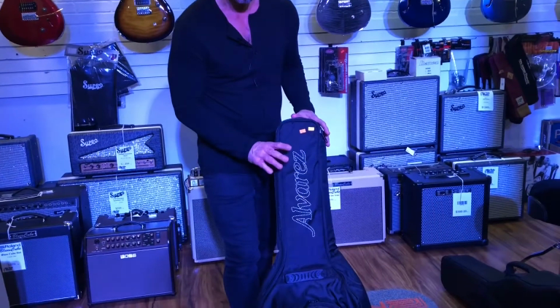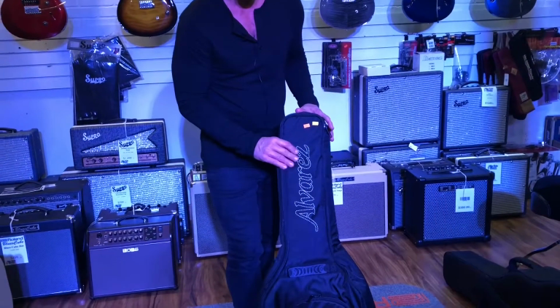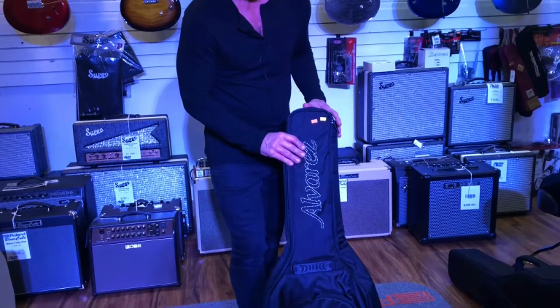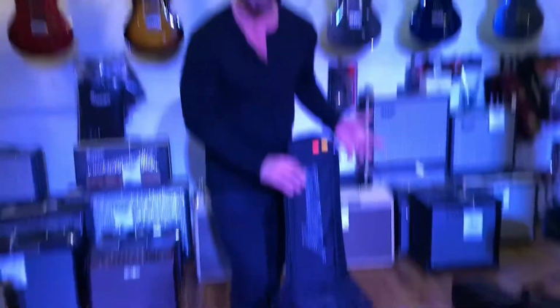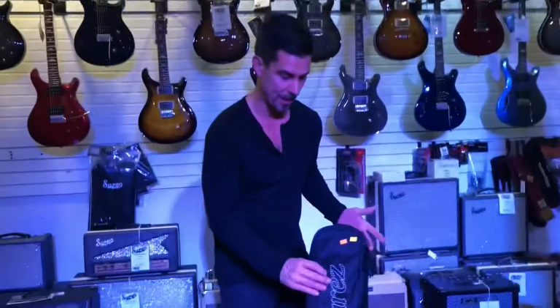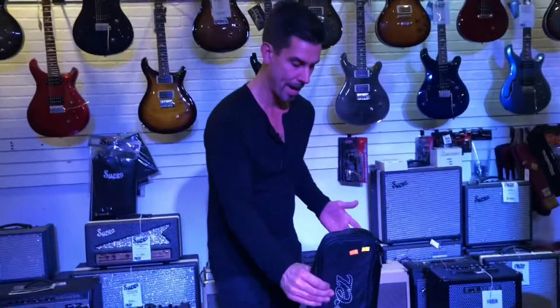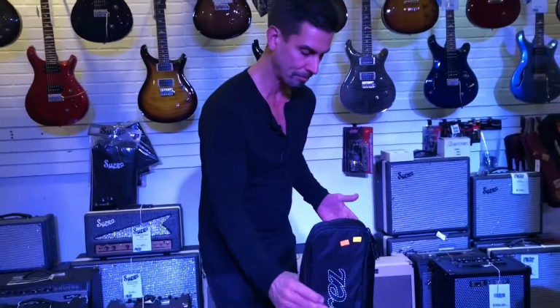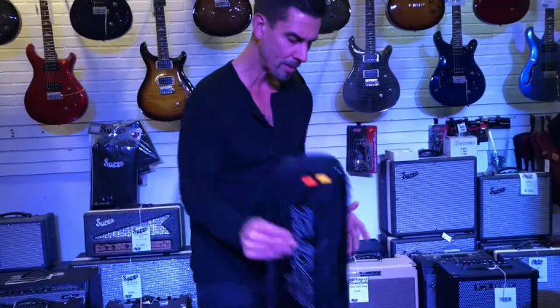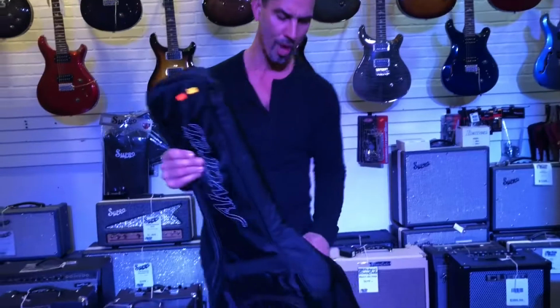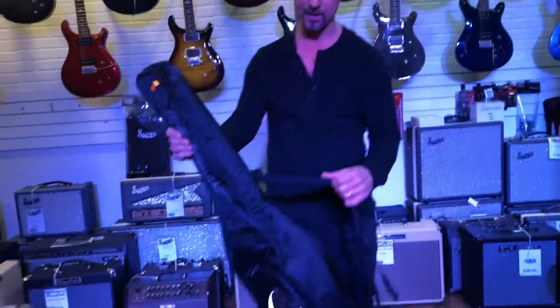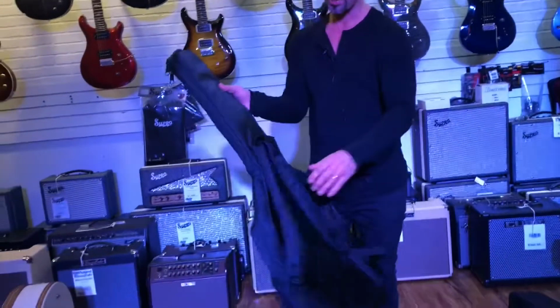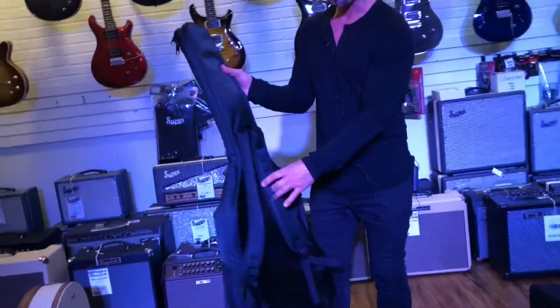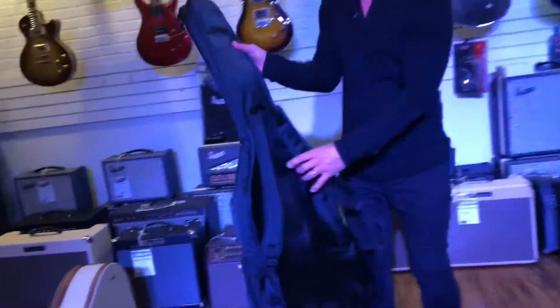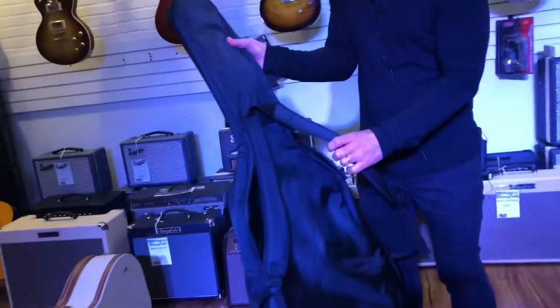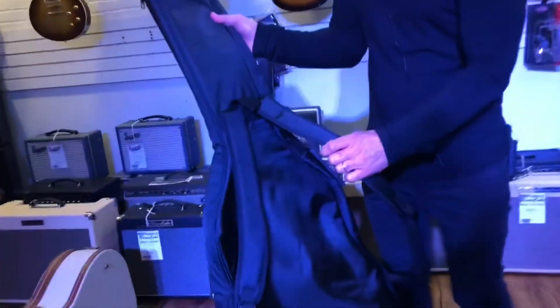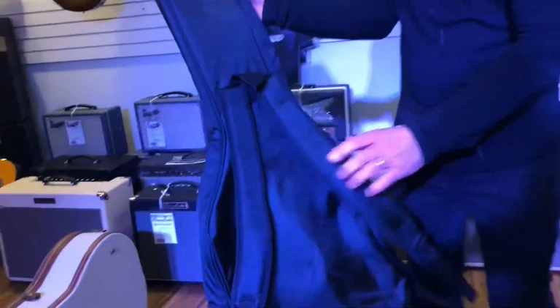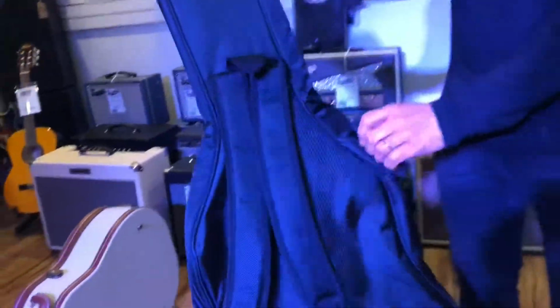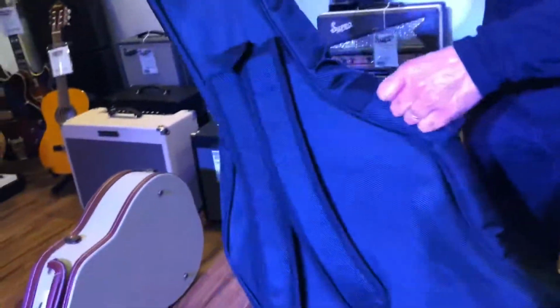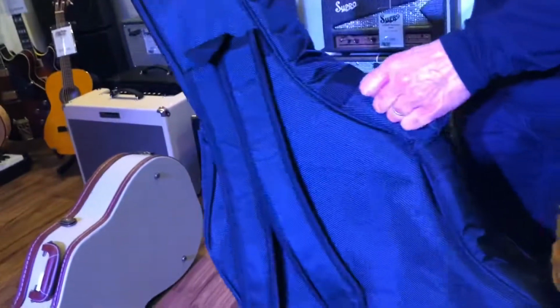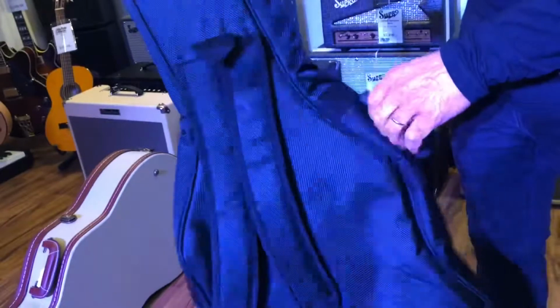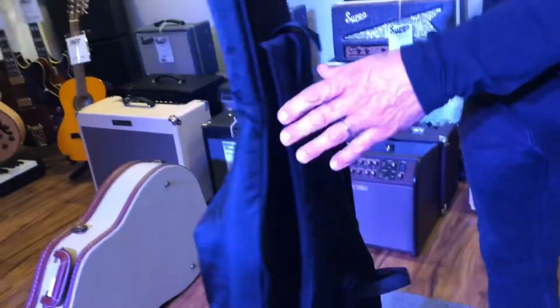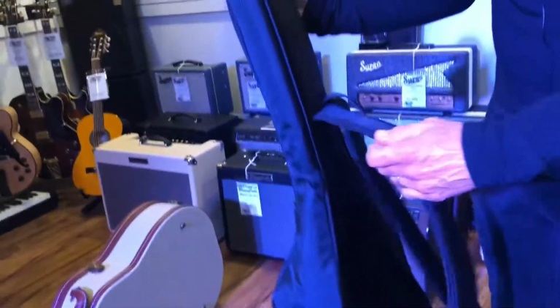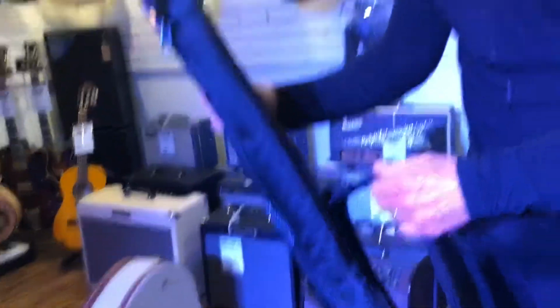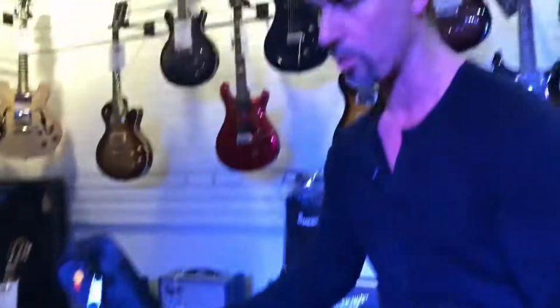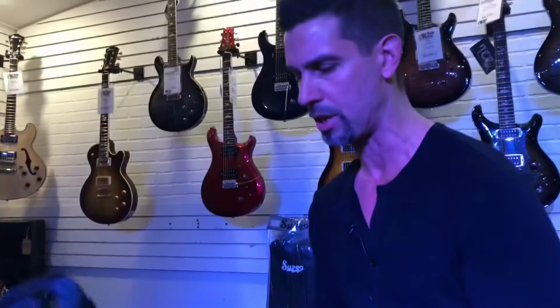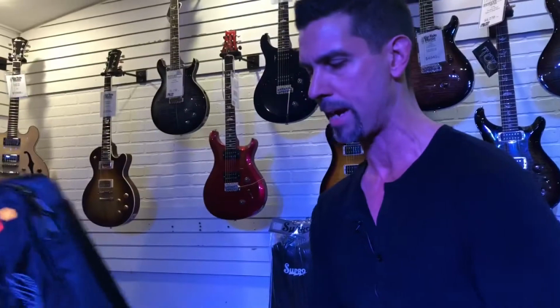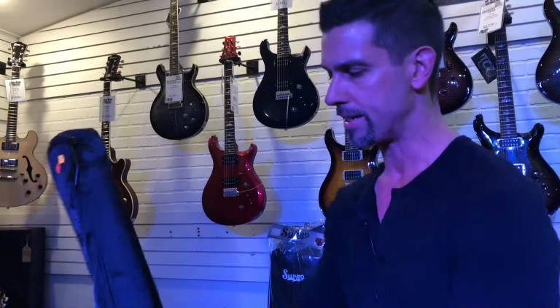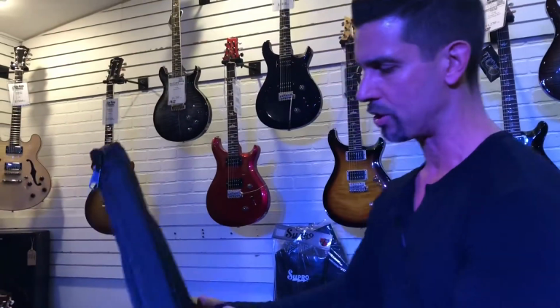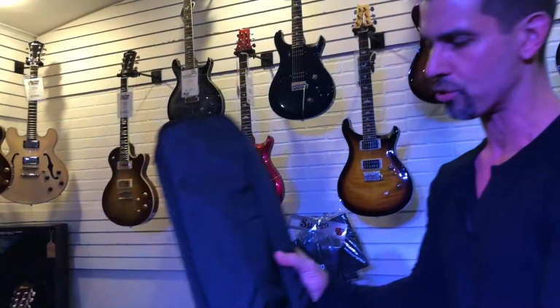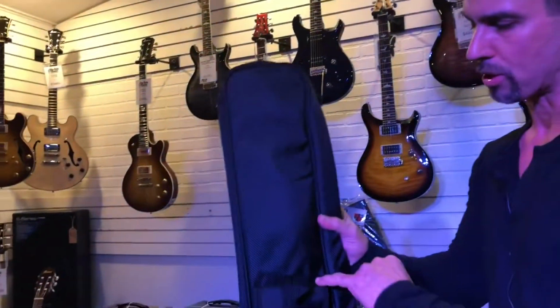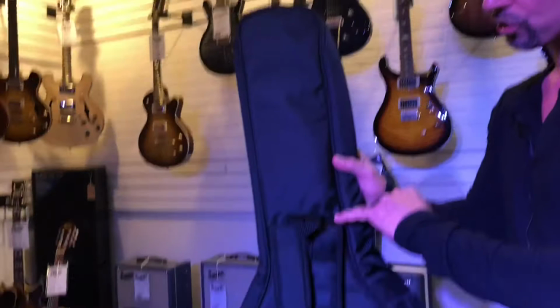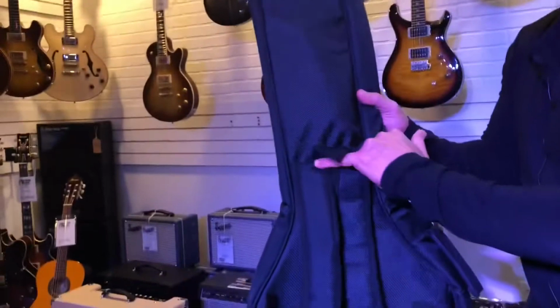This is a gig bag, and a gig bag is a soft case that usually has some shoulder straps and maybe another handle to carry it. One thing that I always look for with a good gig bag is that the shoulder straps are sewn in the right spot.